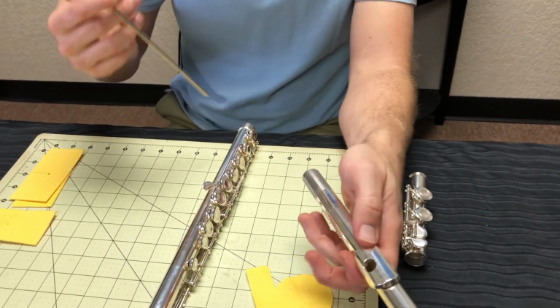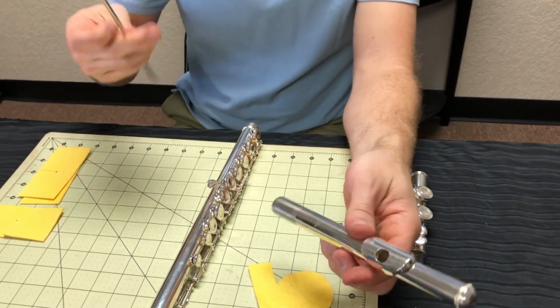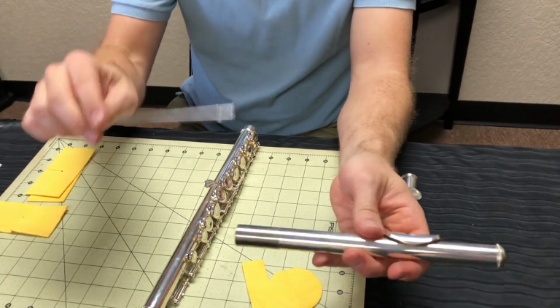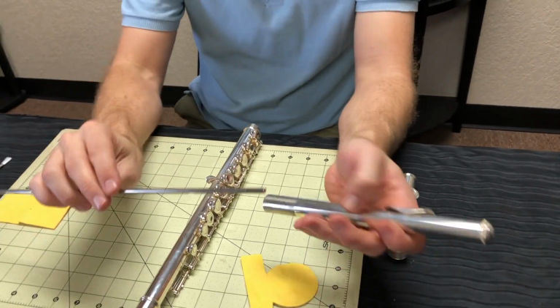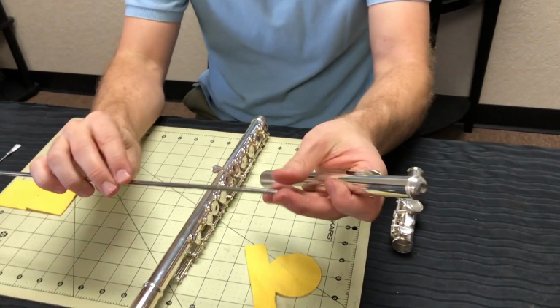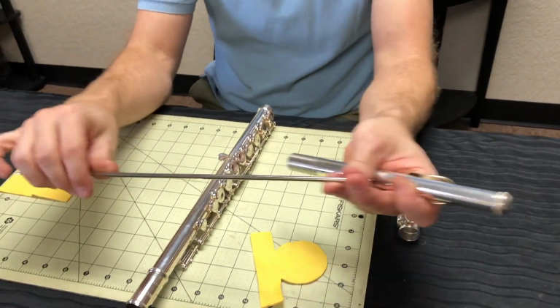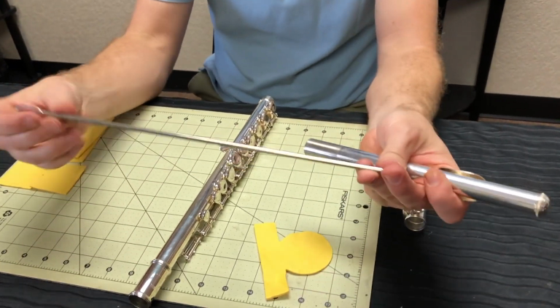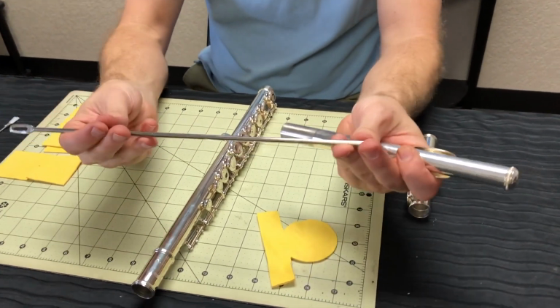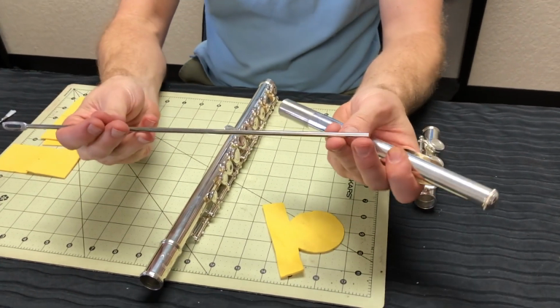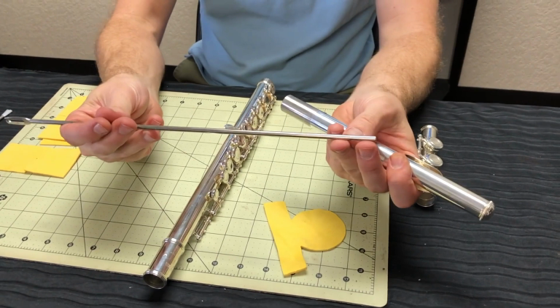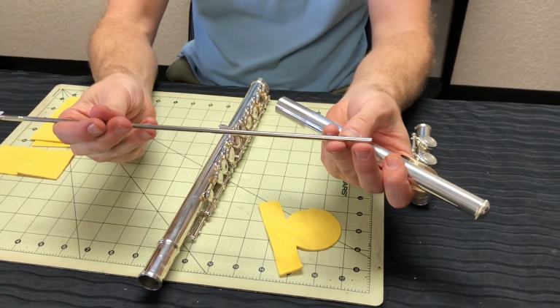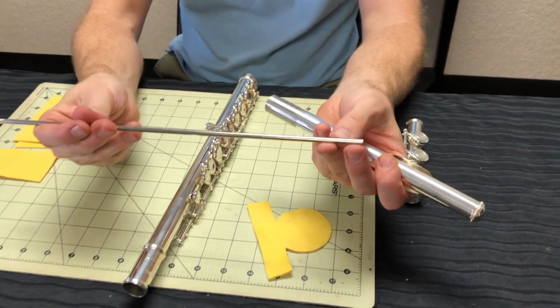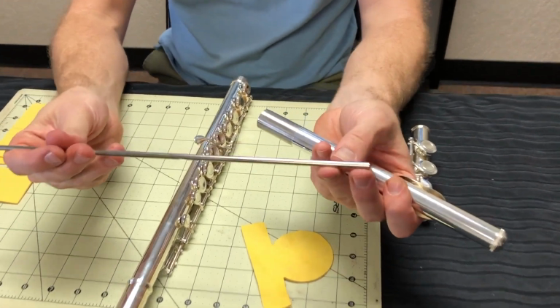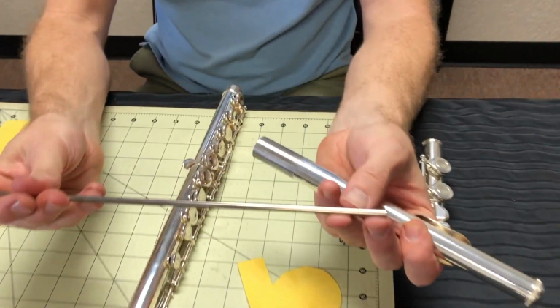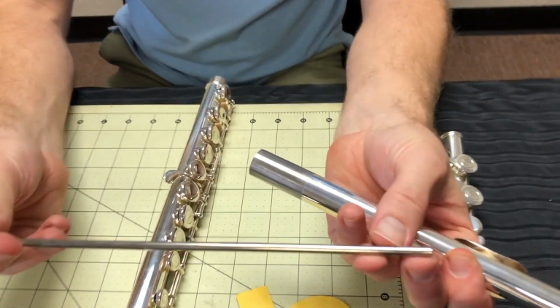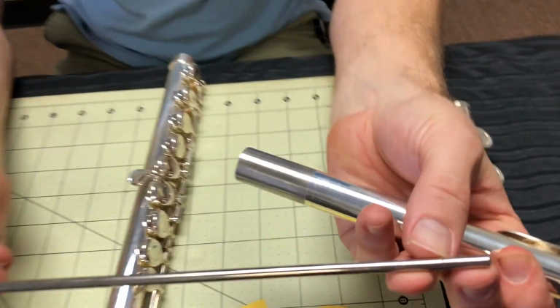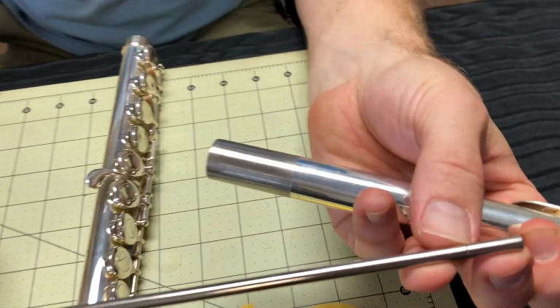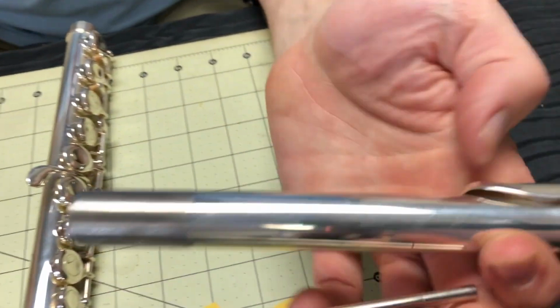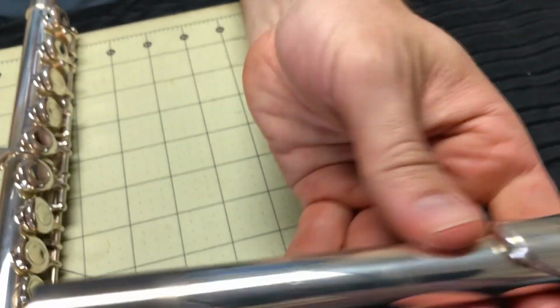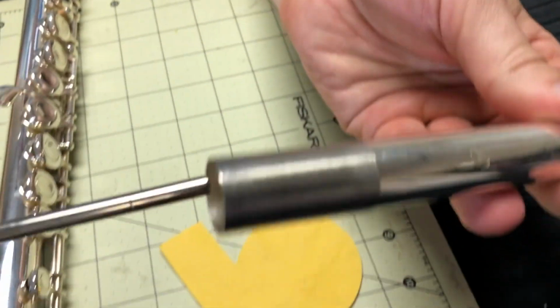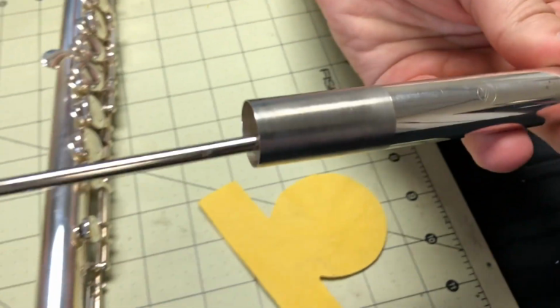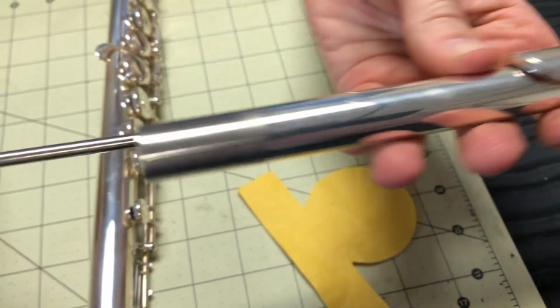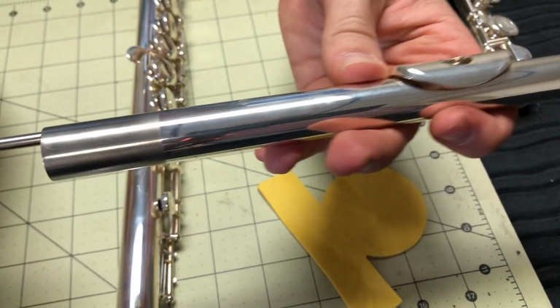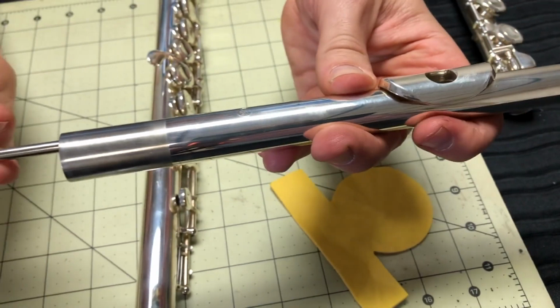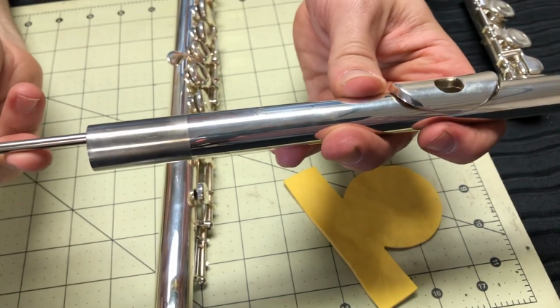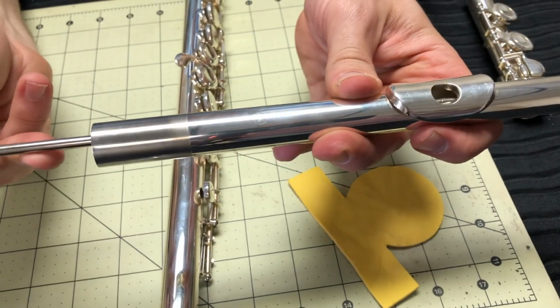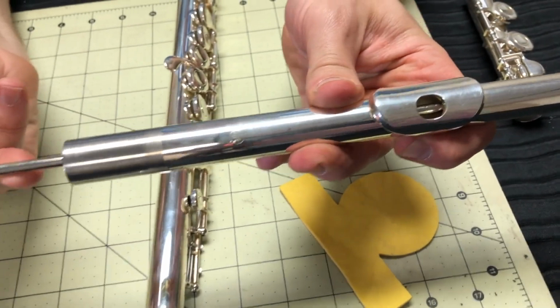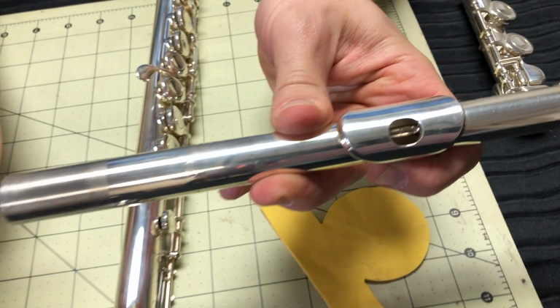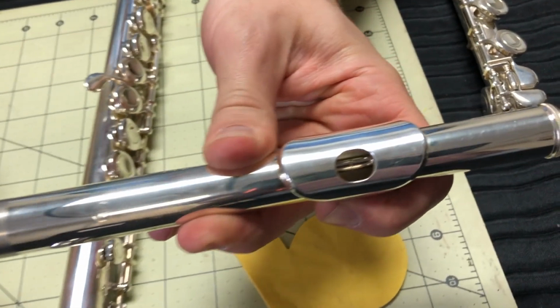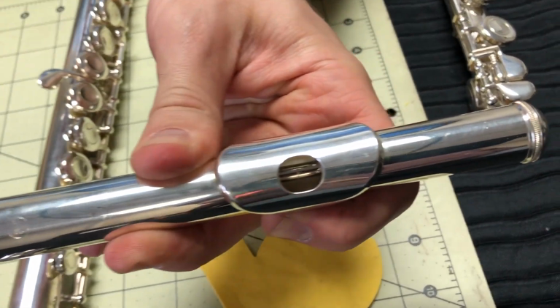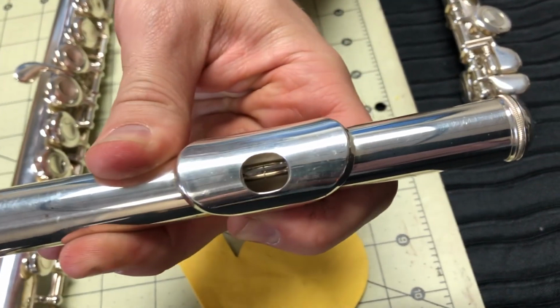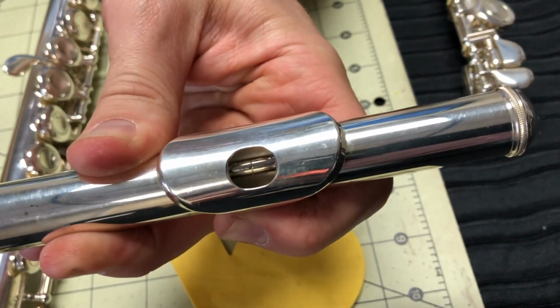The other end of your cleaning rod has a line on it, and you want to make sure that it is always centered on your lip plate.